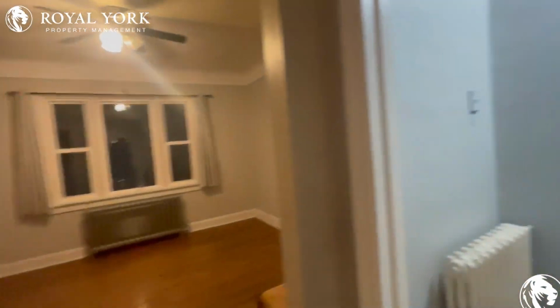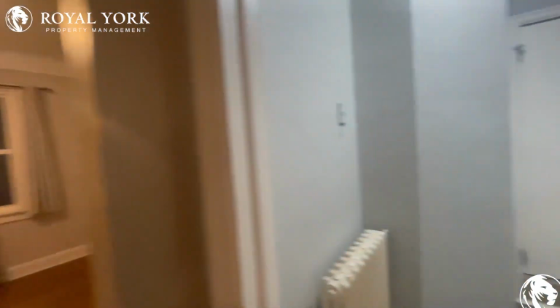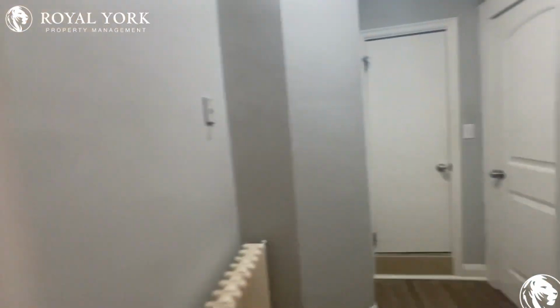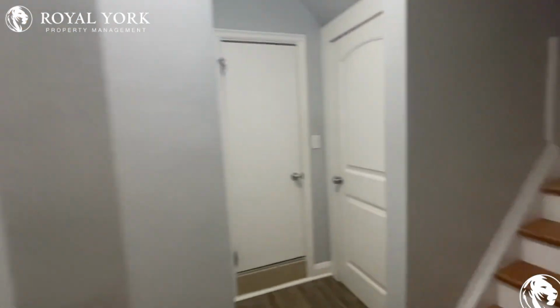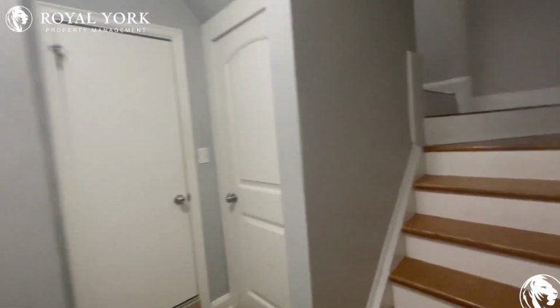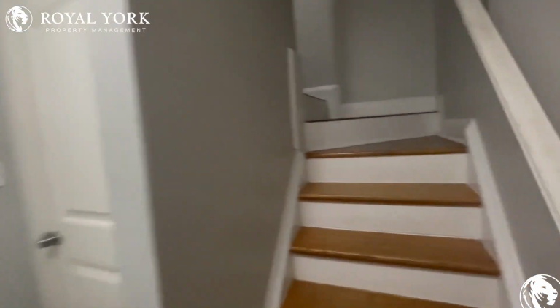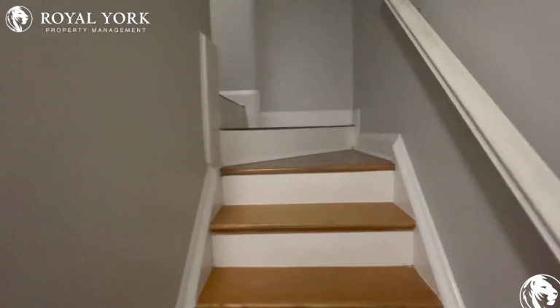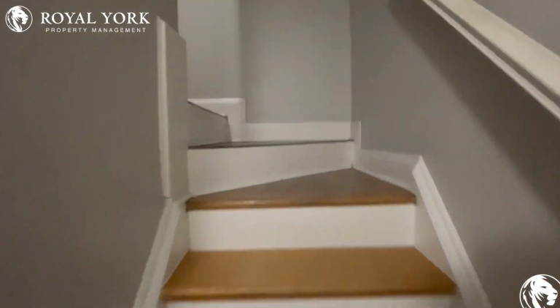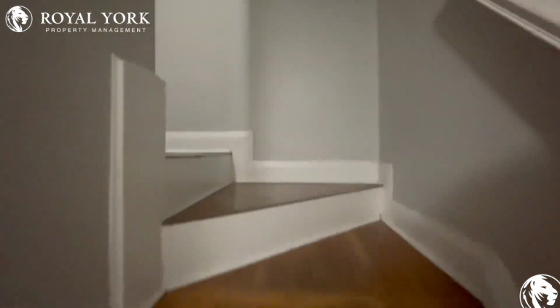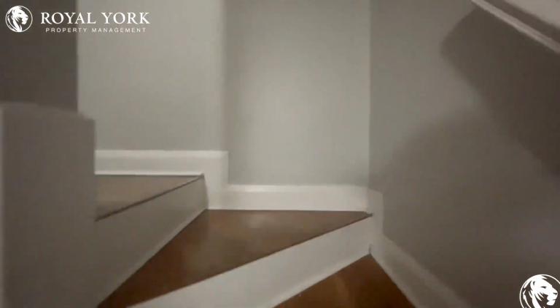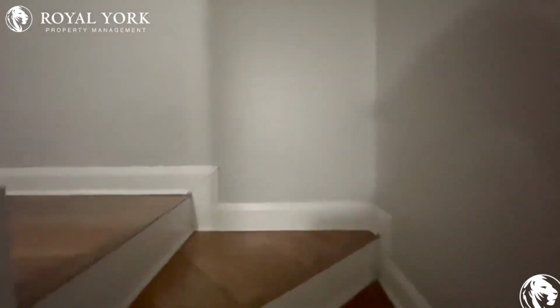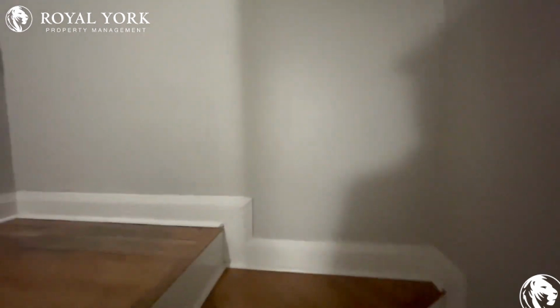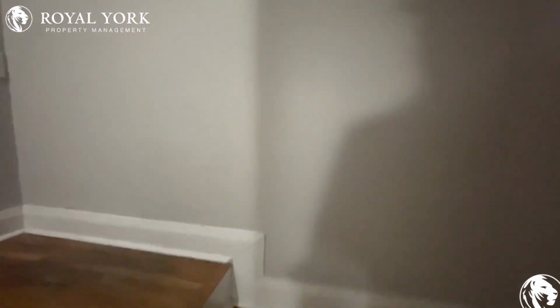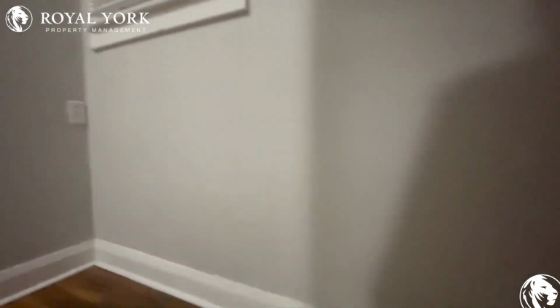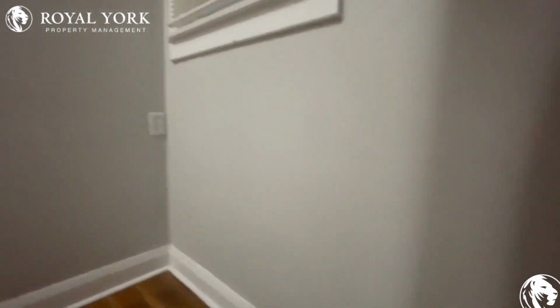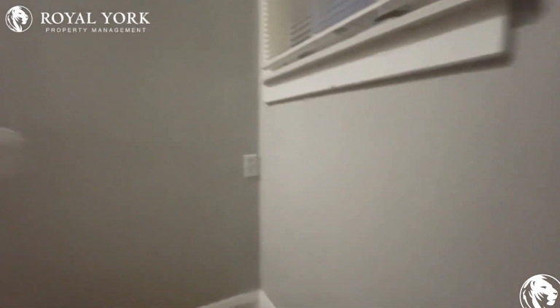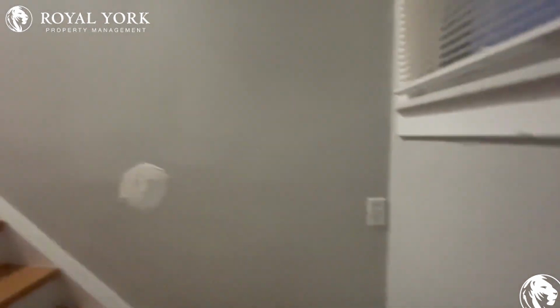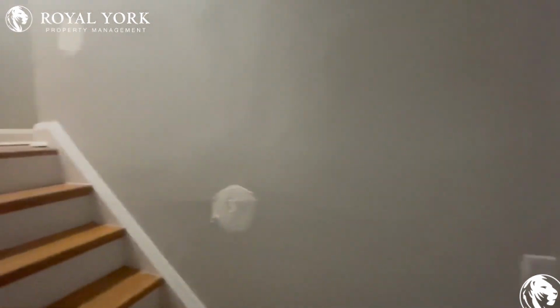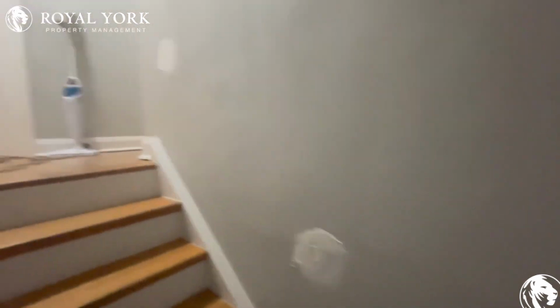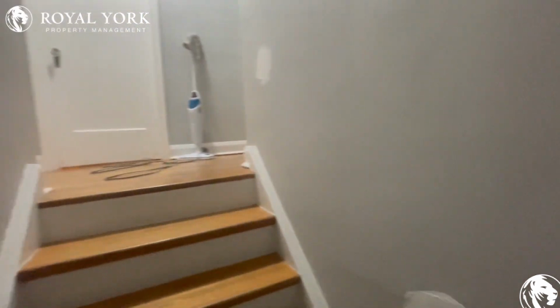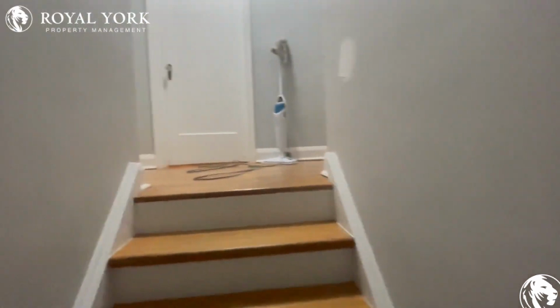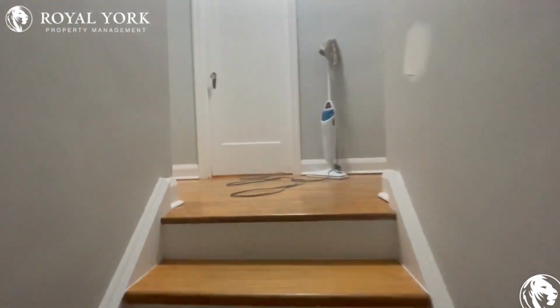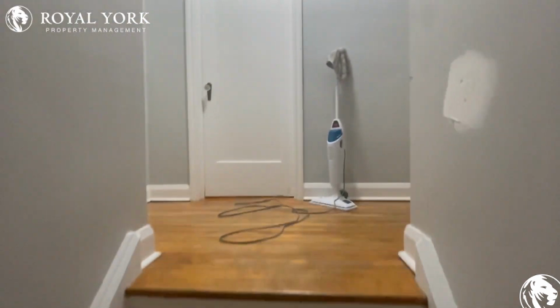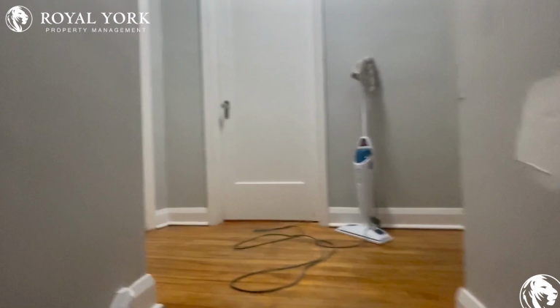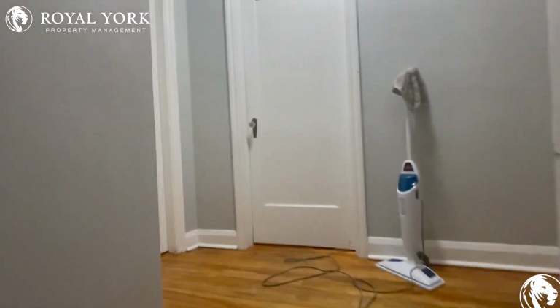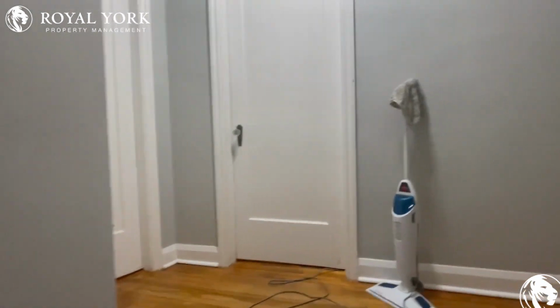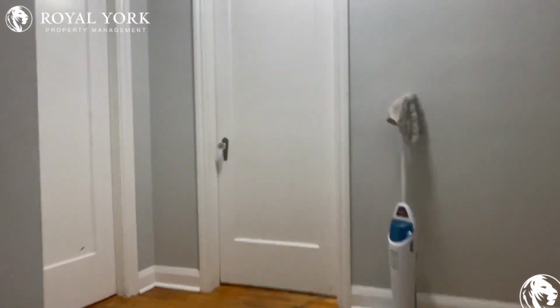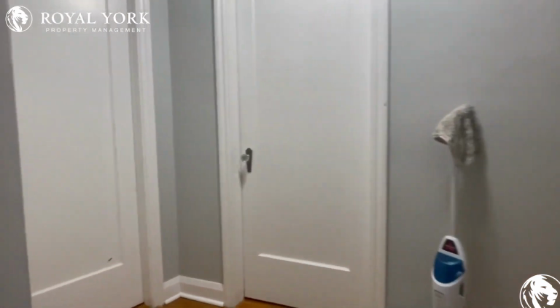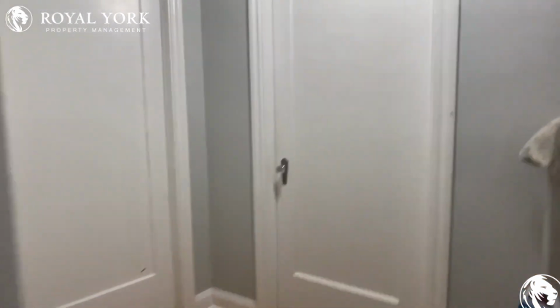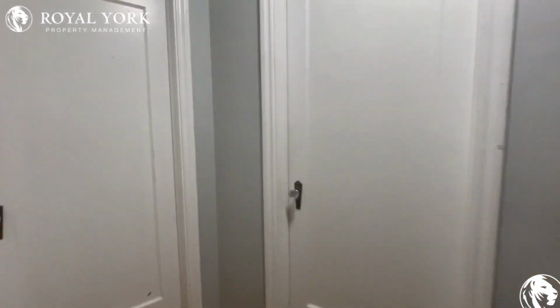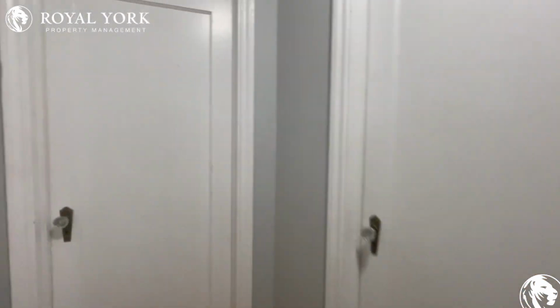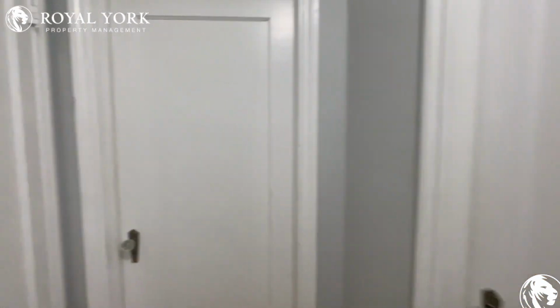Let's take a look upstairs at the bedrooms for this unit. There's still some work to be done — everything will be freshly painted once it is ready to move in.